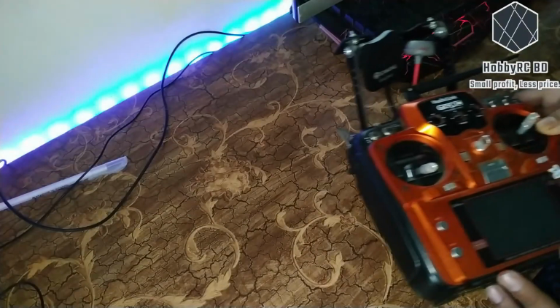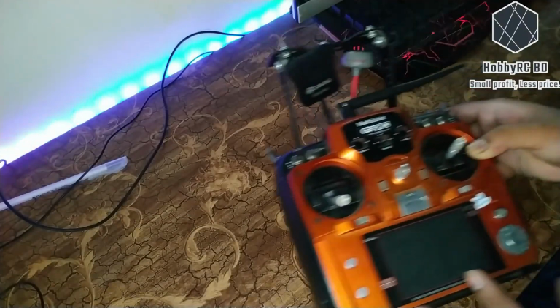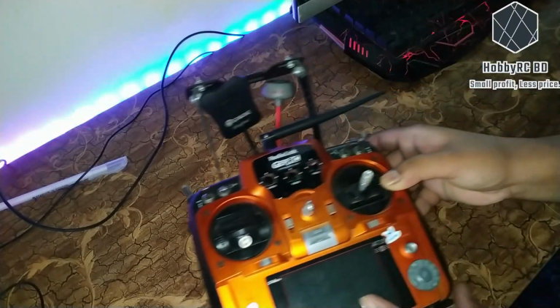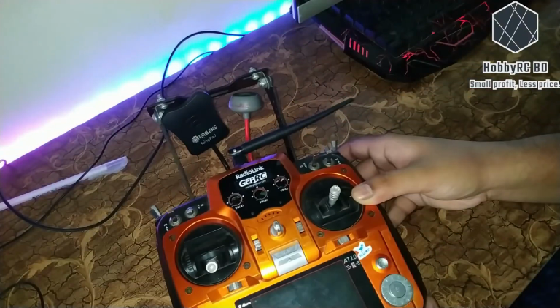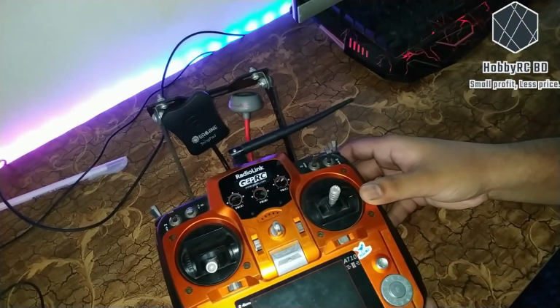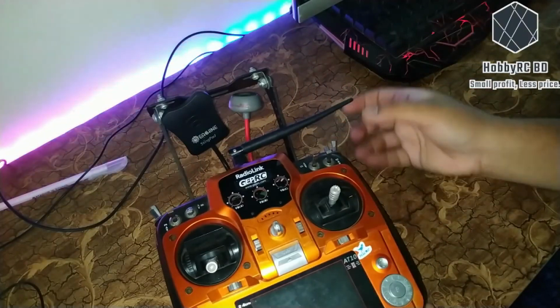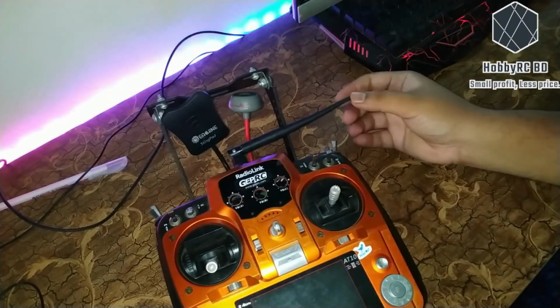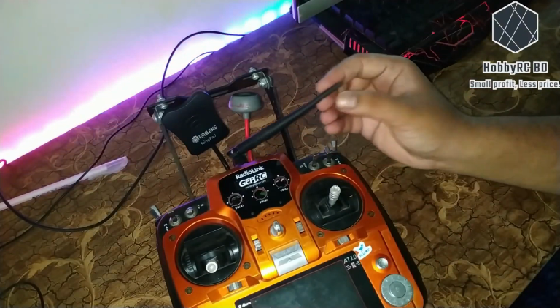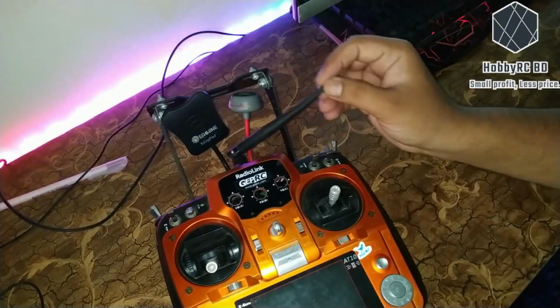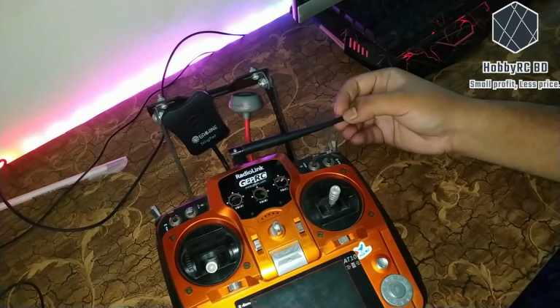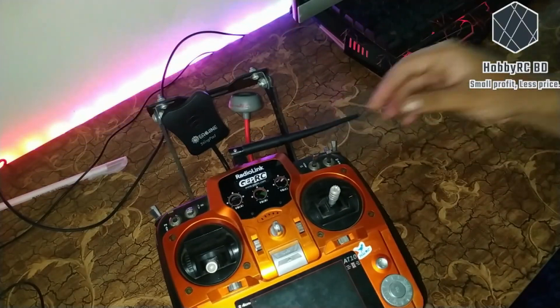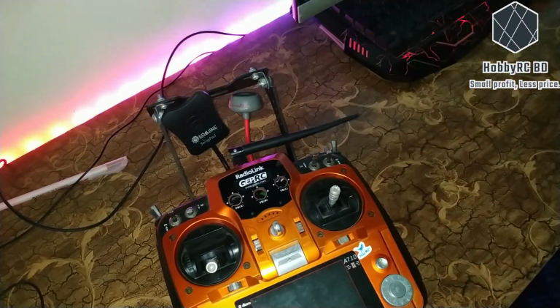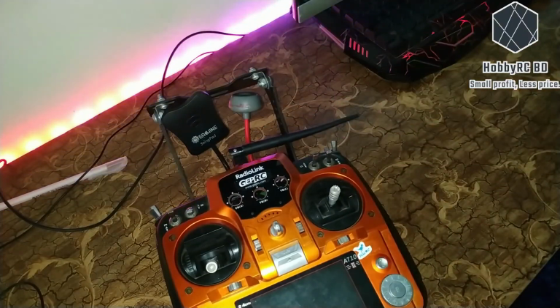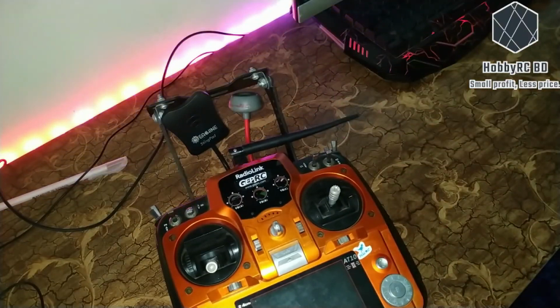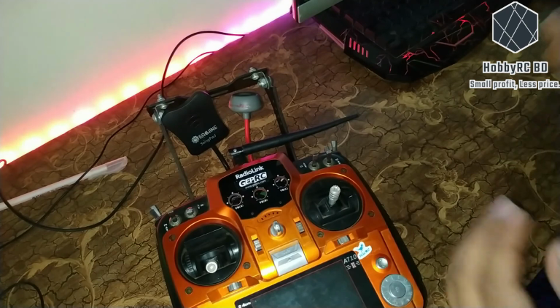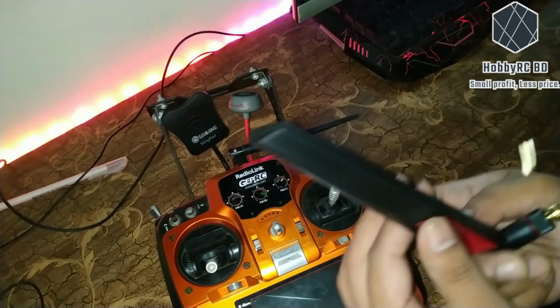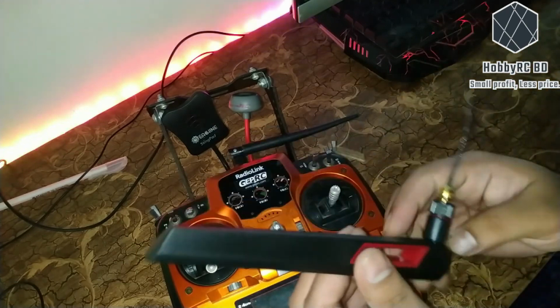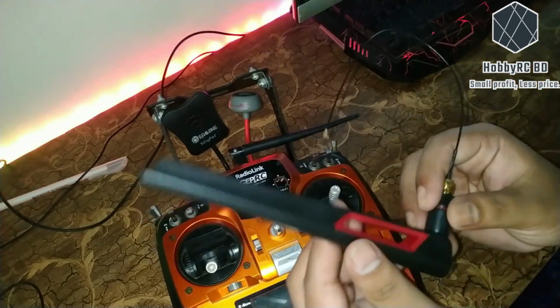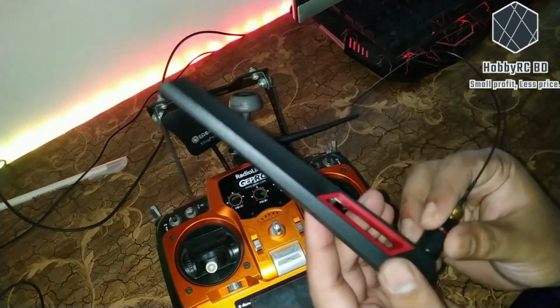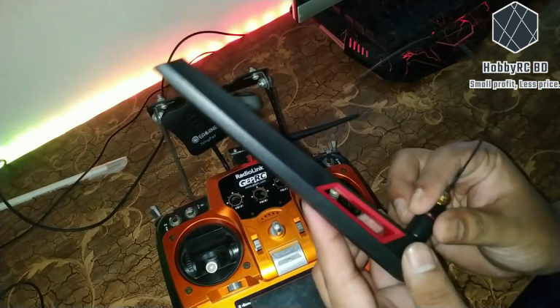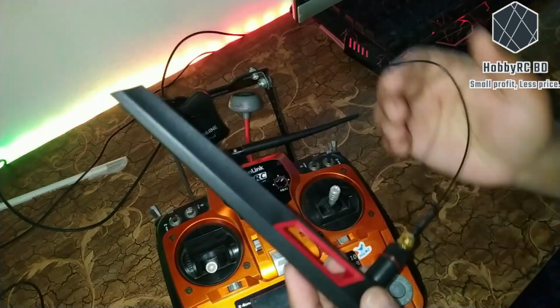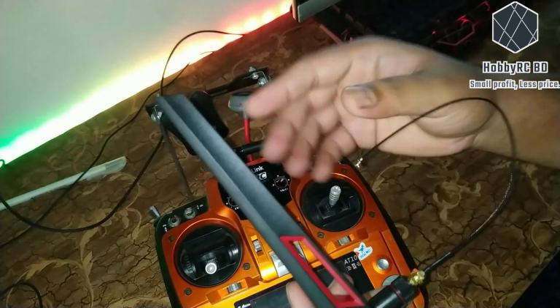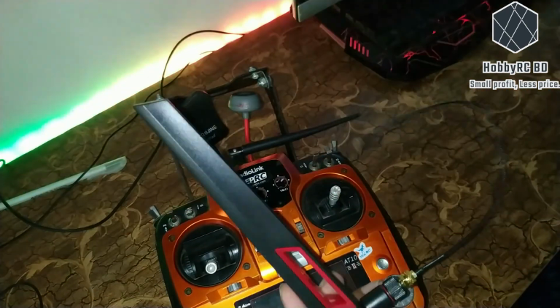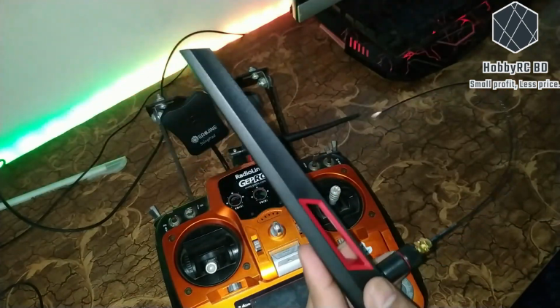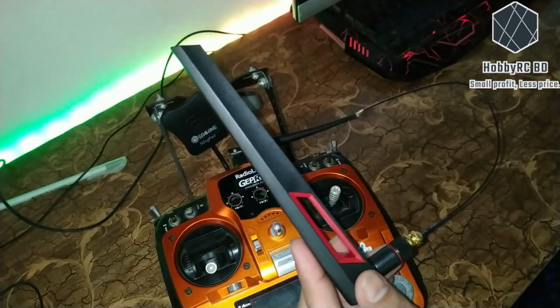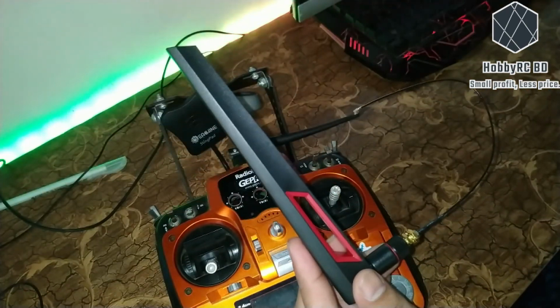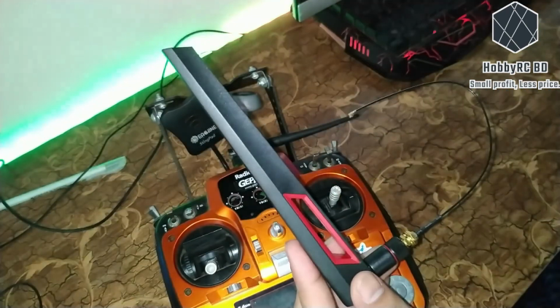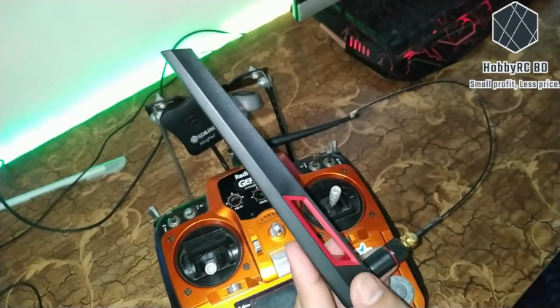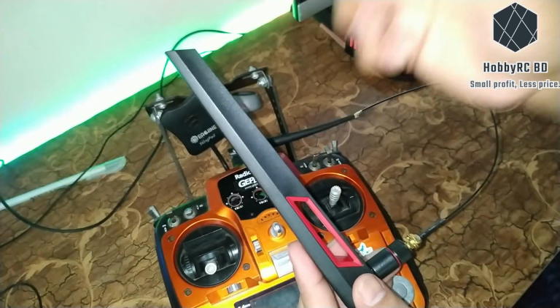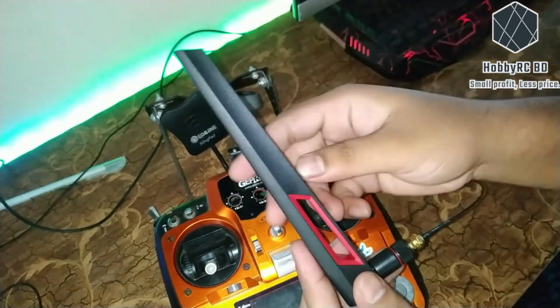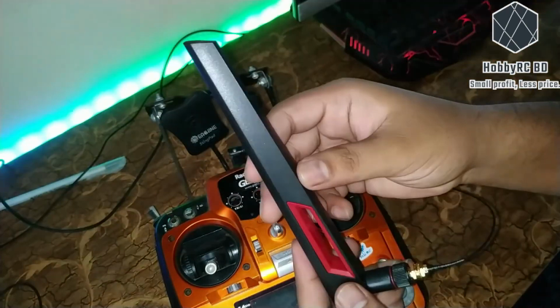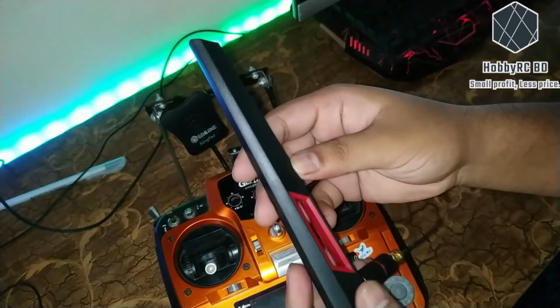It's time to replace this stock antenna with this one. This is a high-gain 8 DBI antenna.